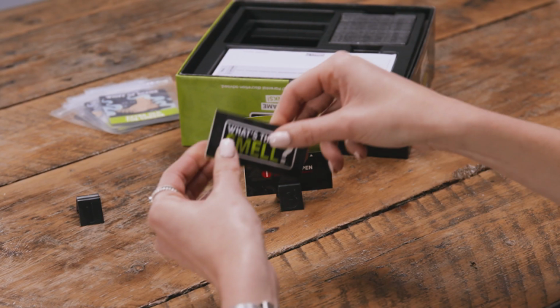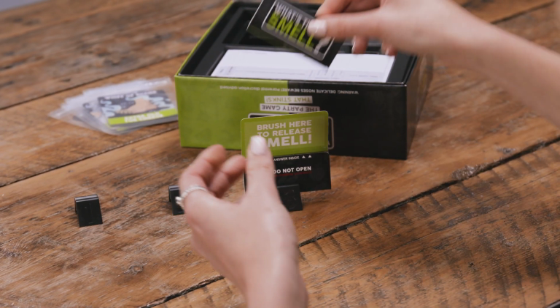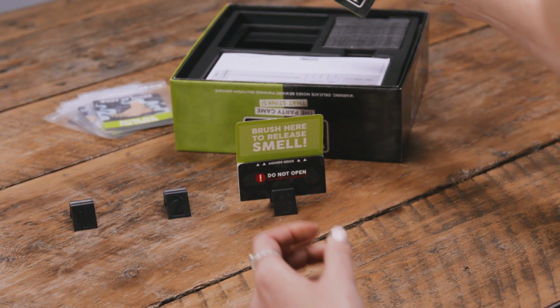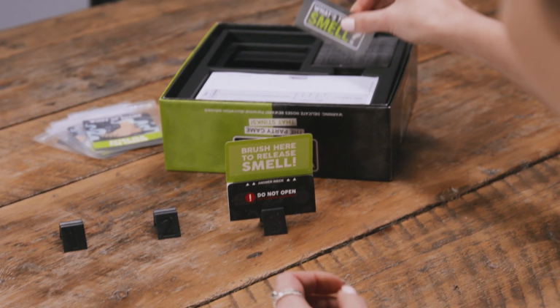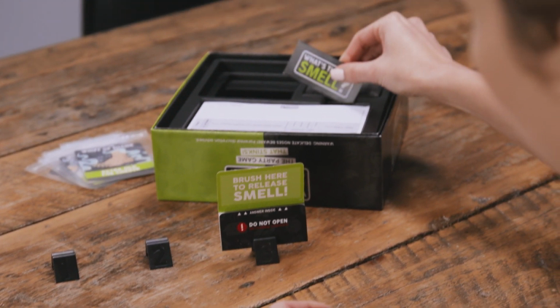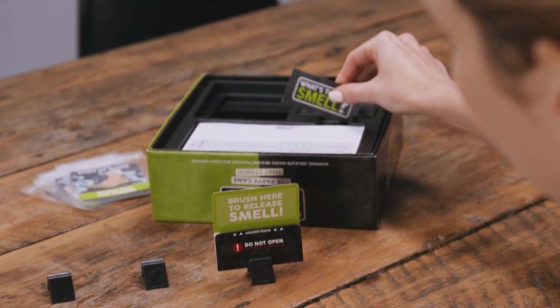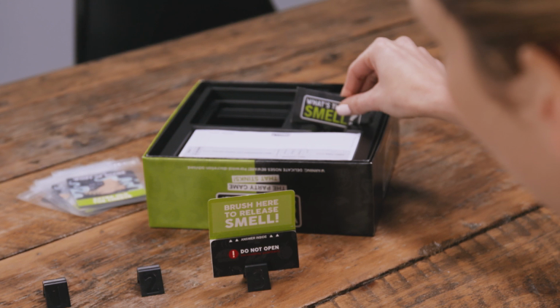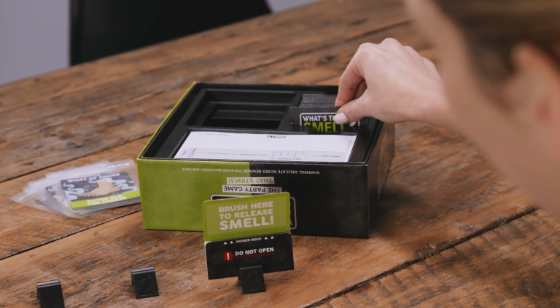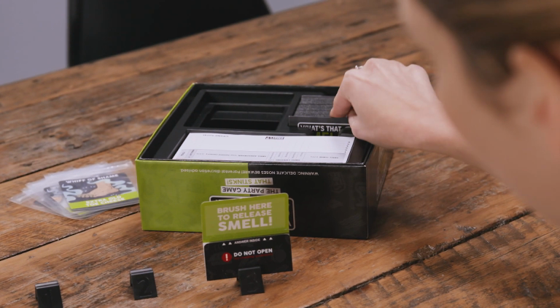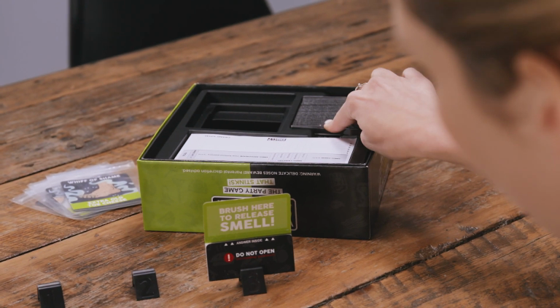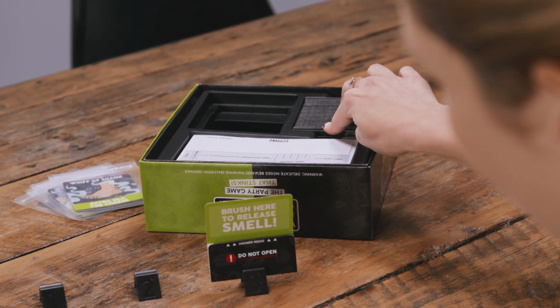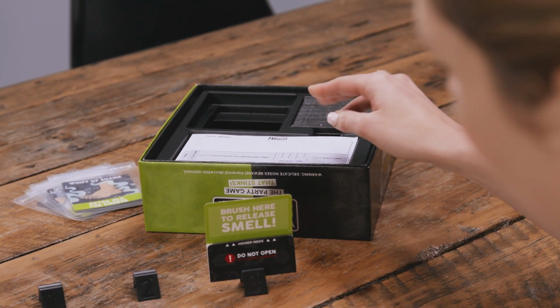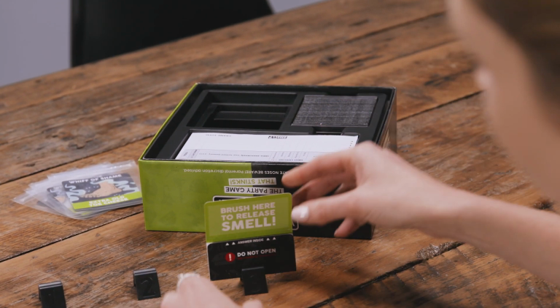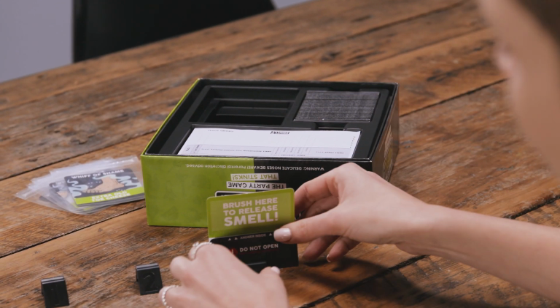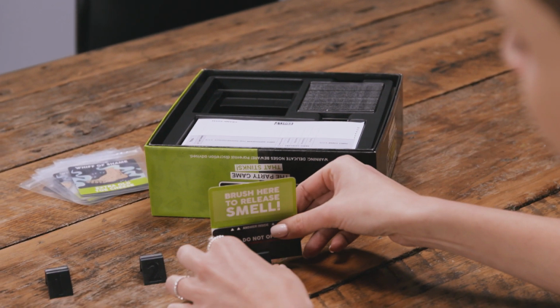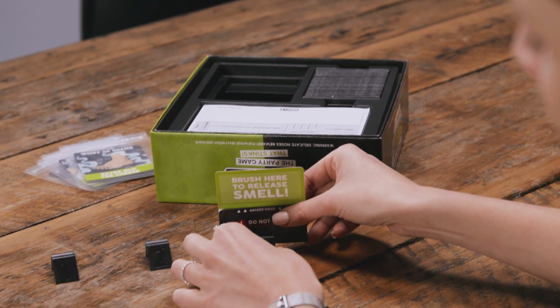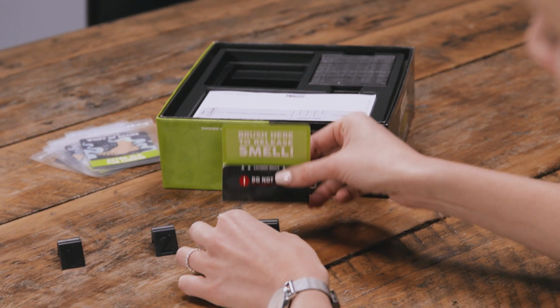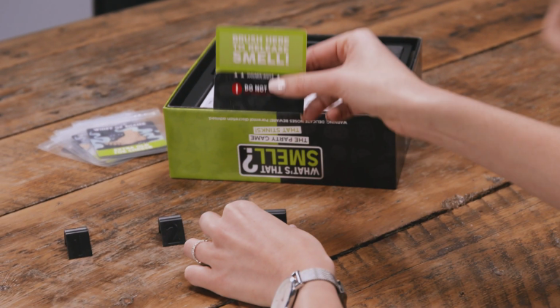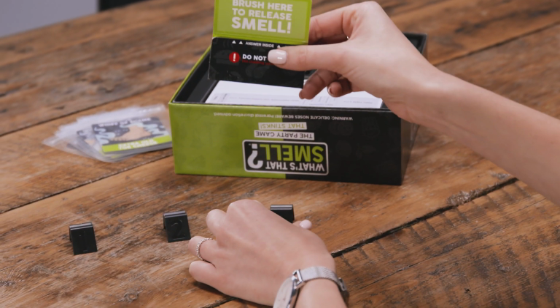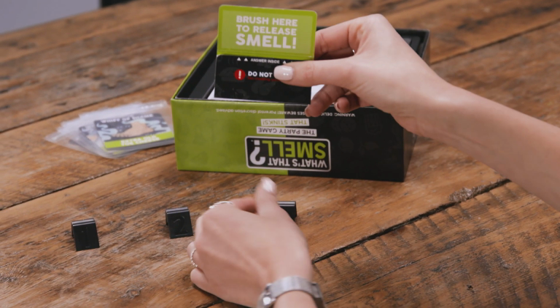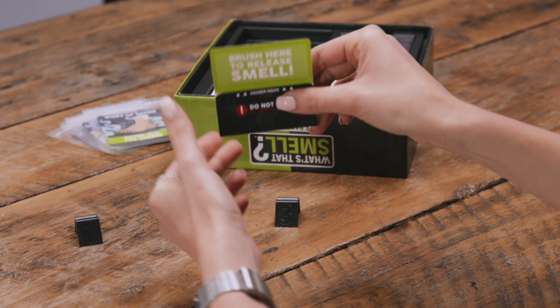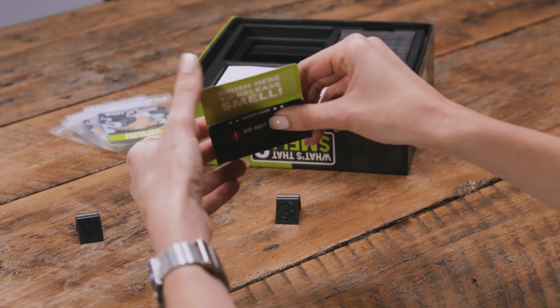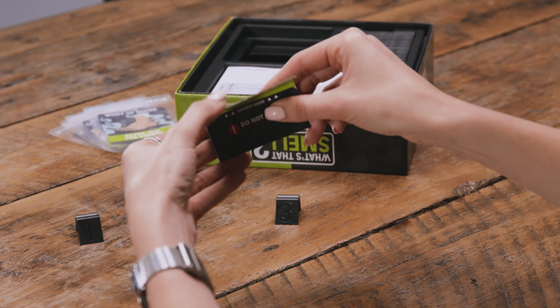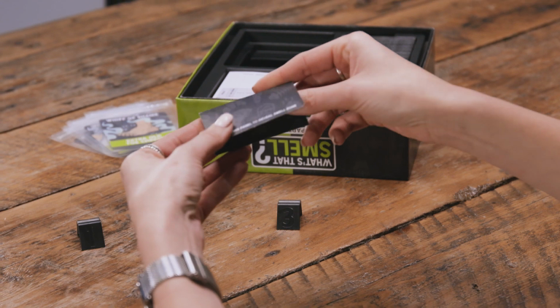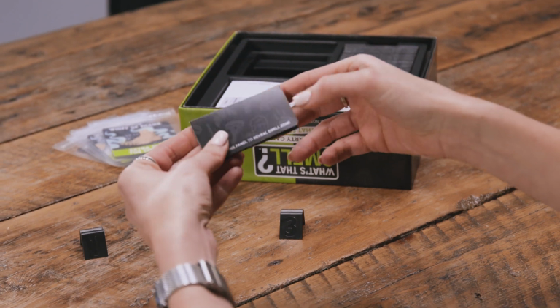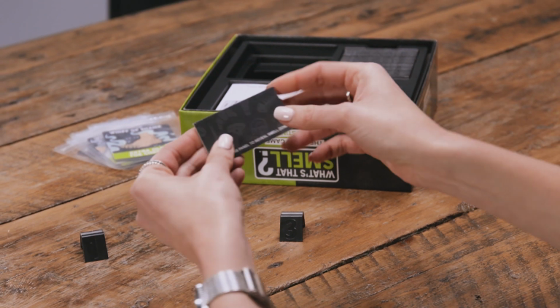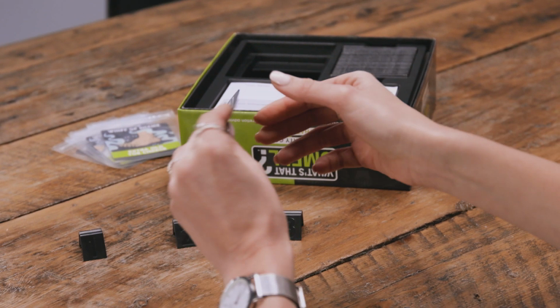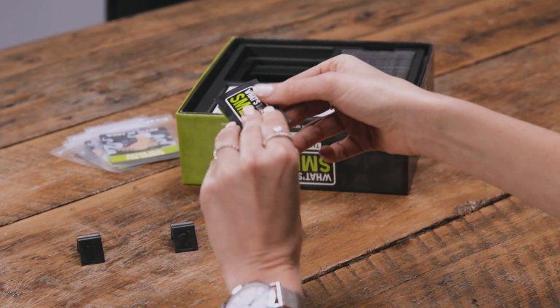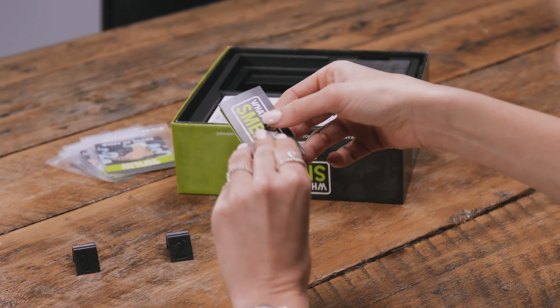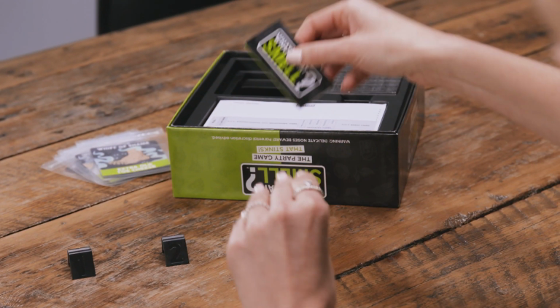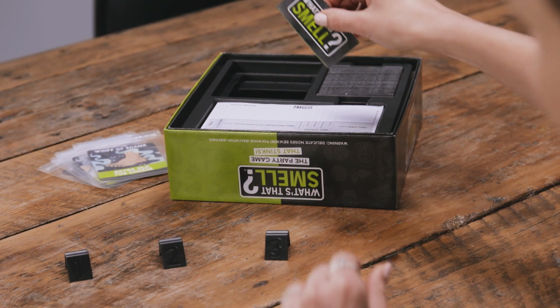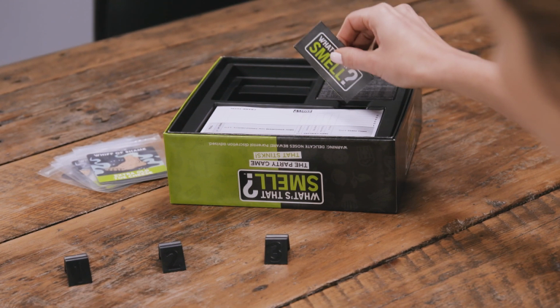Your cards must be properly folded so that the smell zone is on the inside. When you finish playing, place them back in their compartment. Otherwise, a fart card may end up smelling like roses.